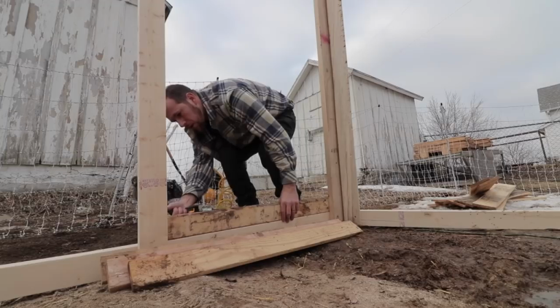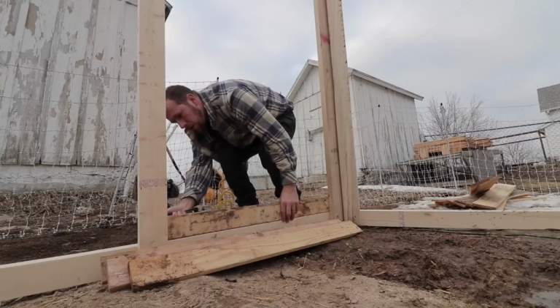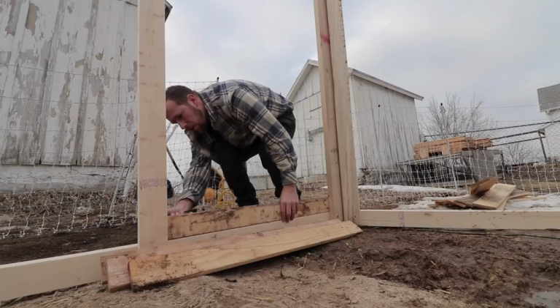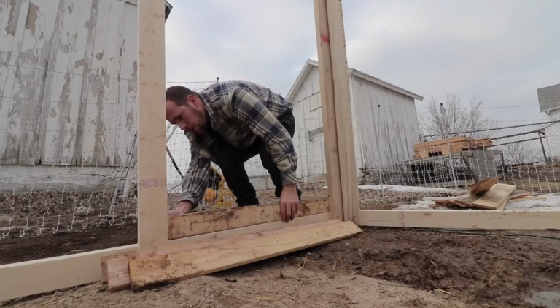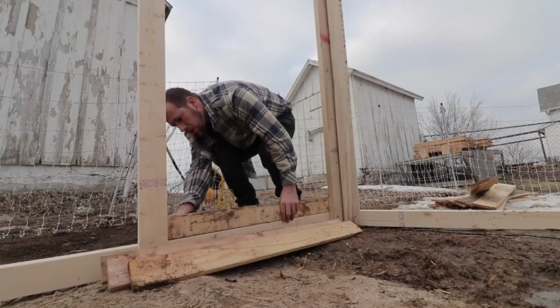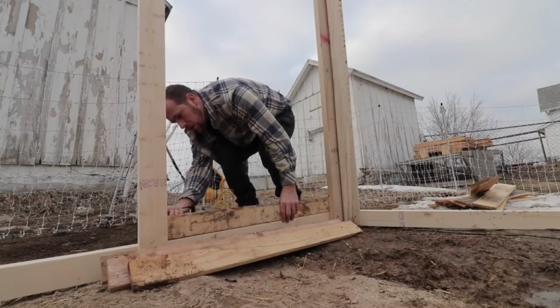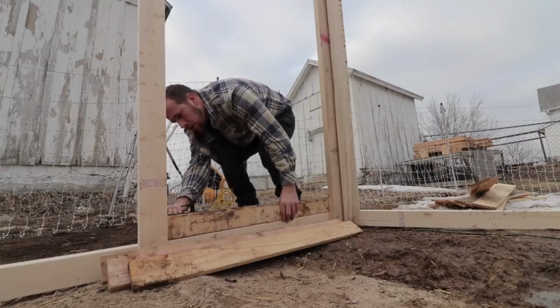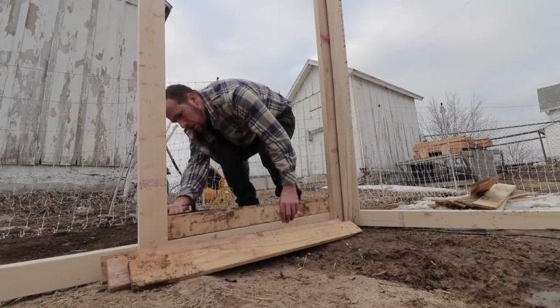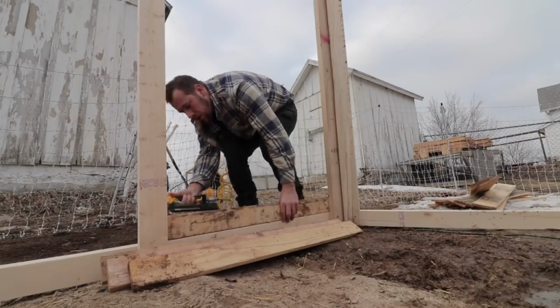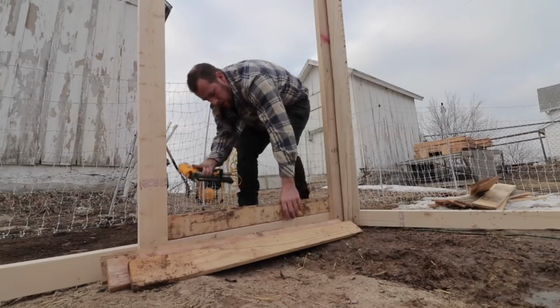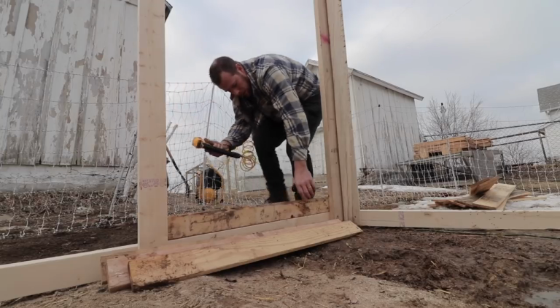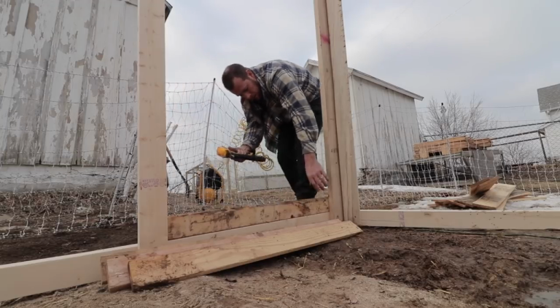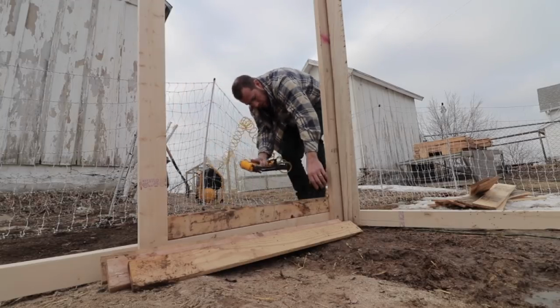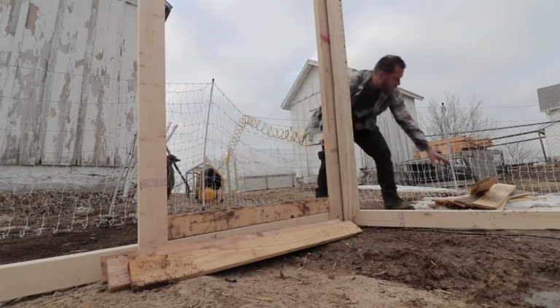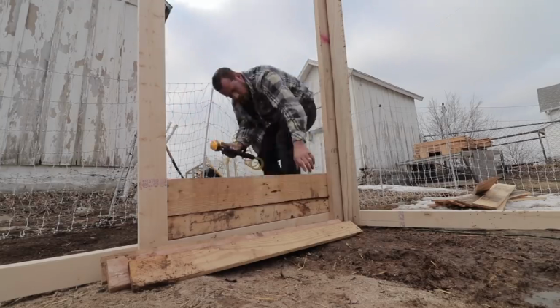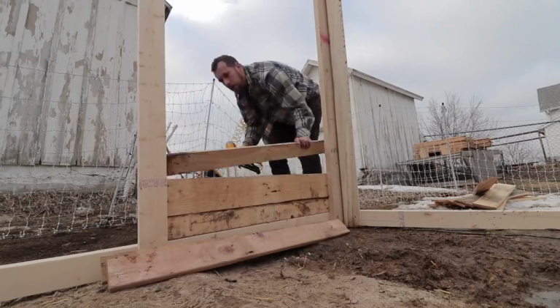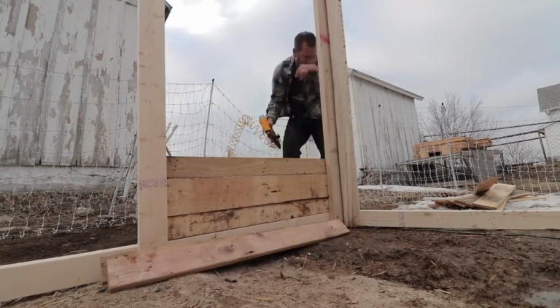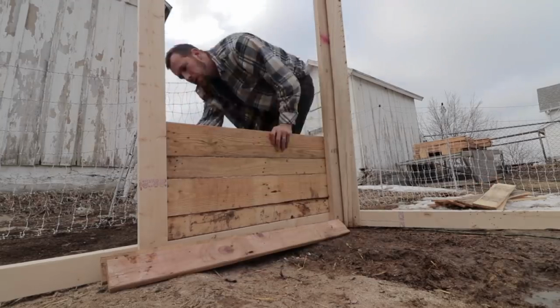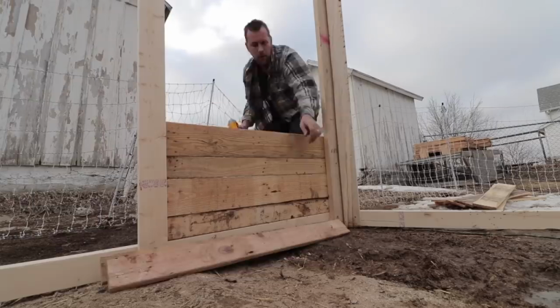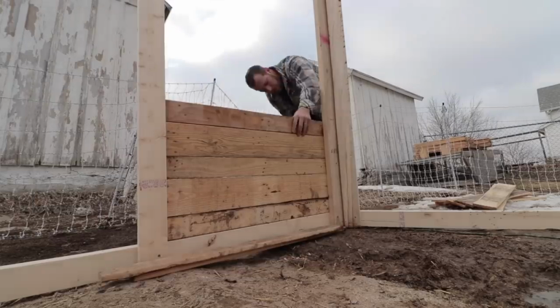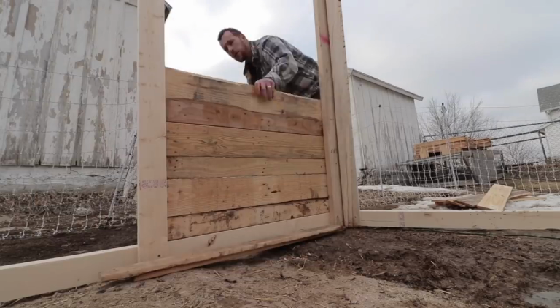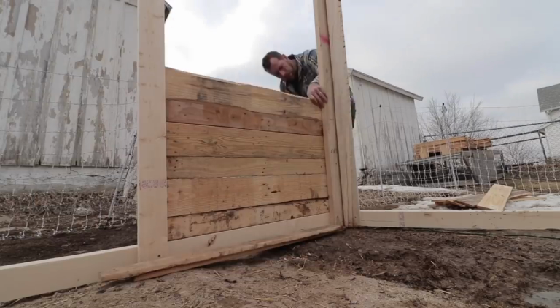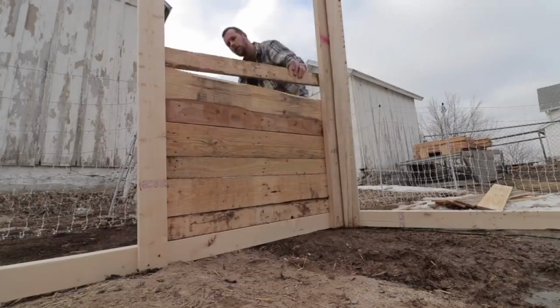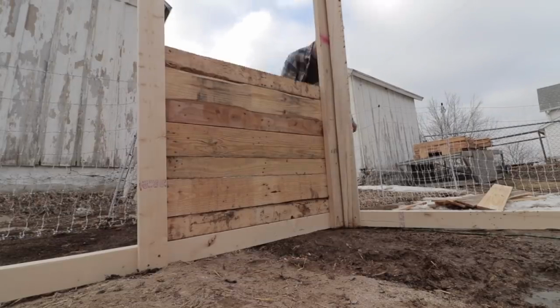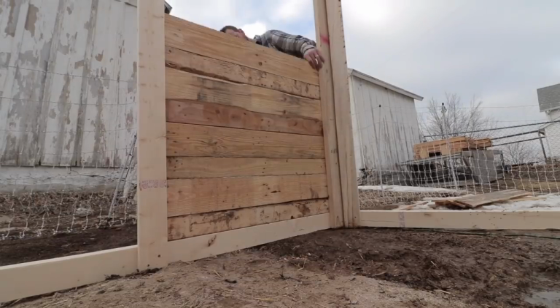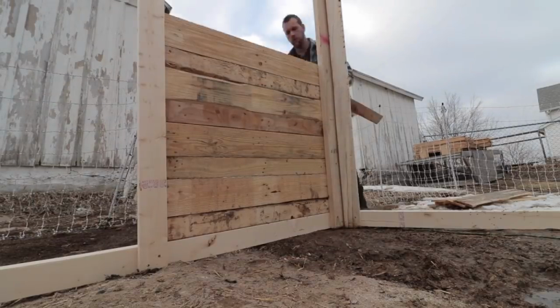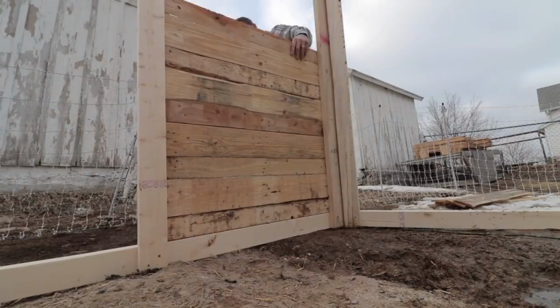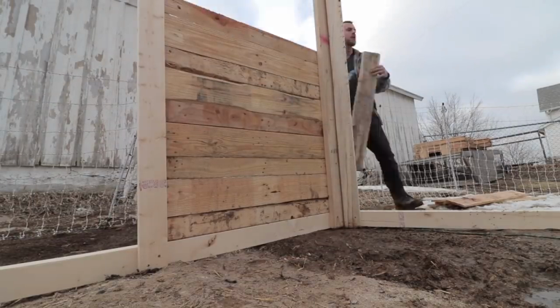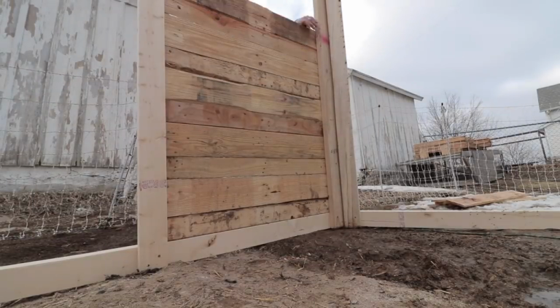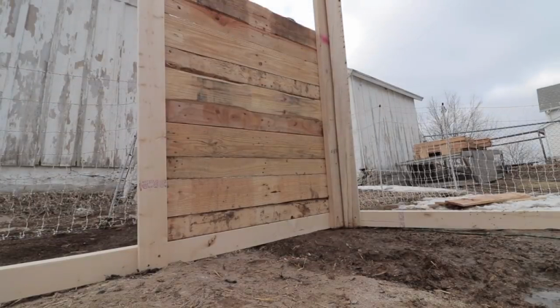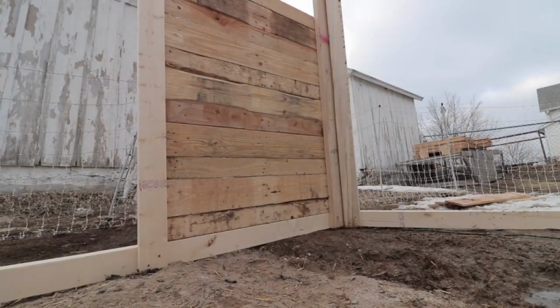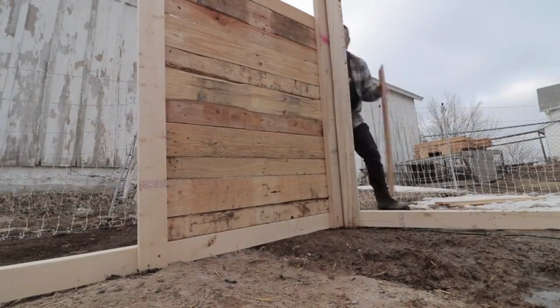The last thing I can do today just to make this thing start looking like a home is to put in the back wall so you can get an idea of what it'll look like when we get the pallets on there.